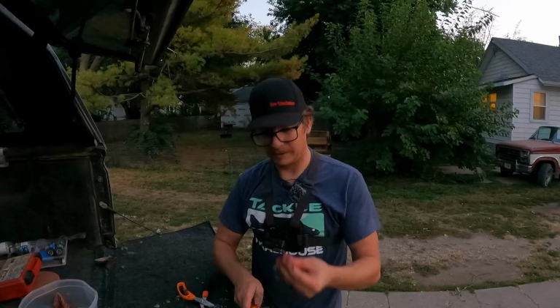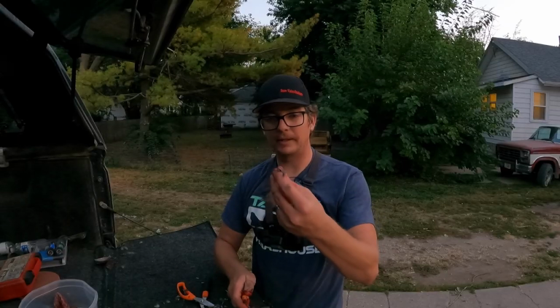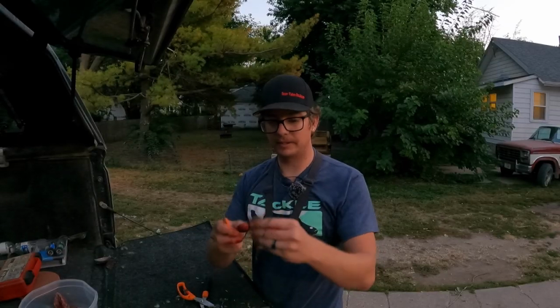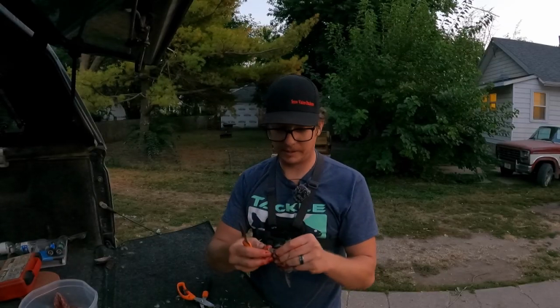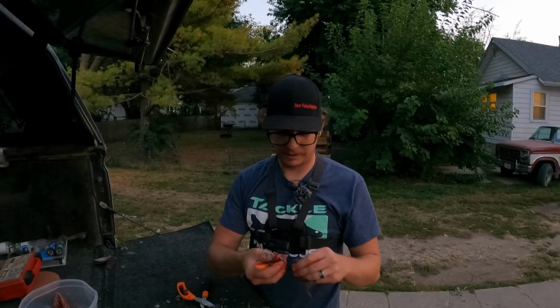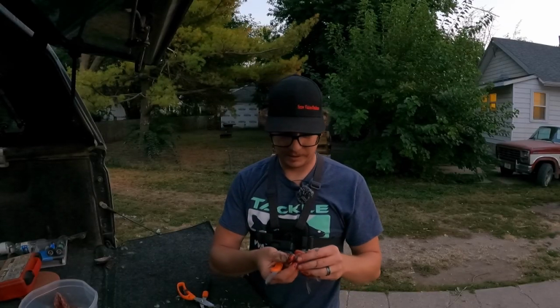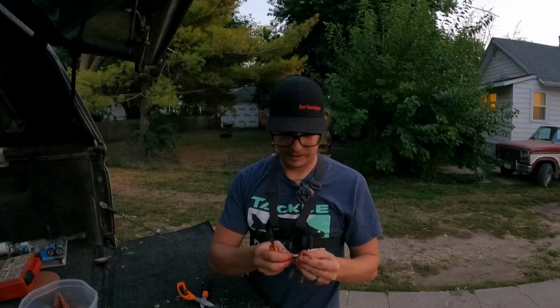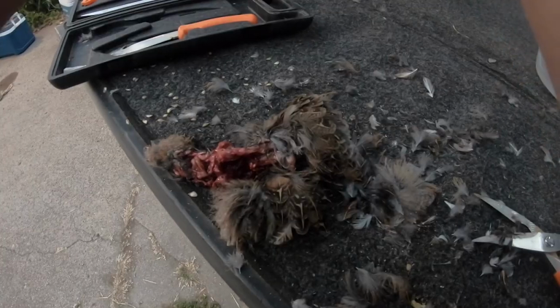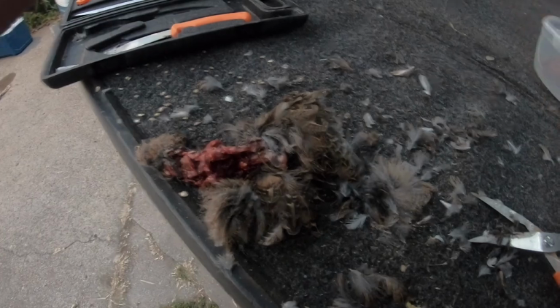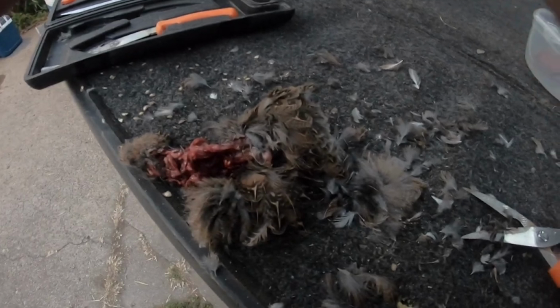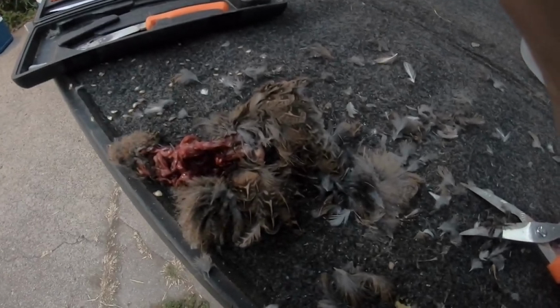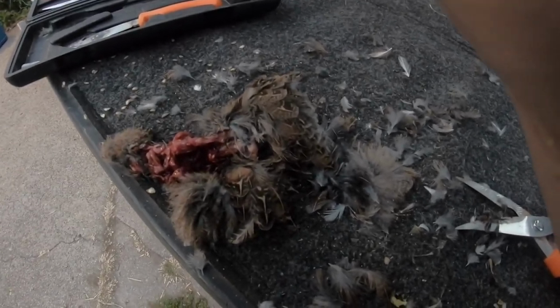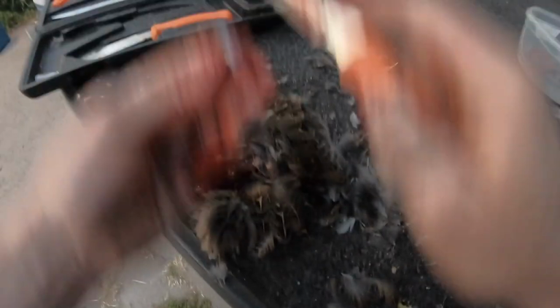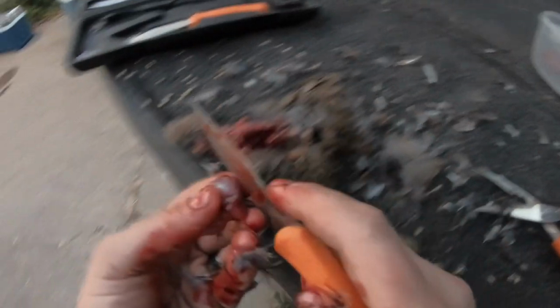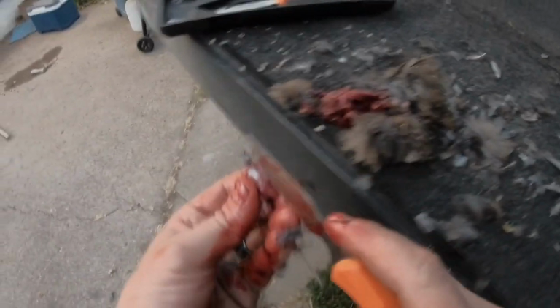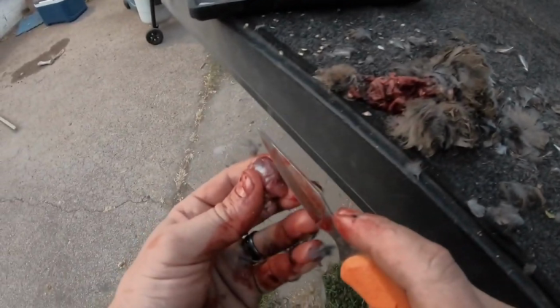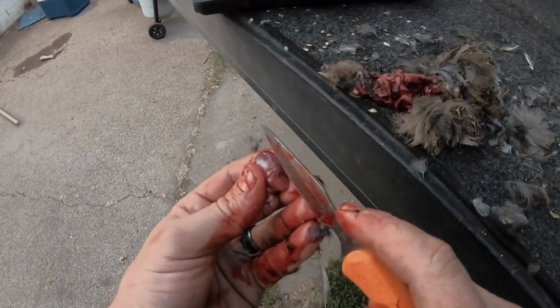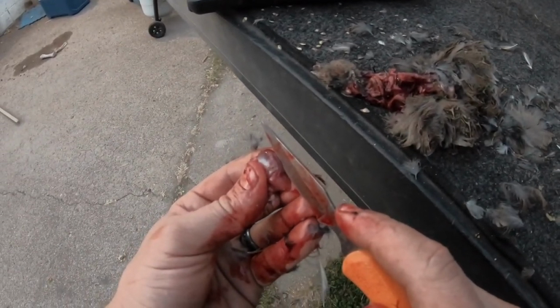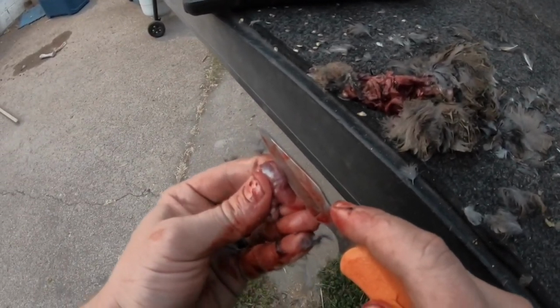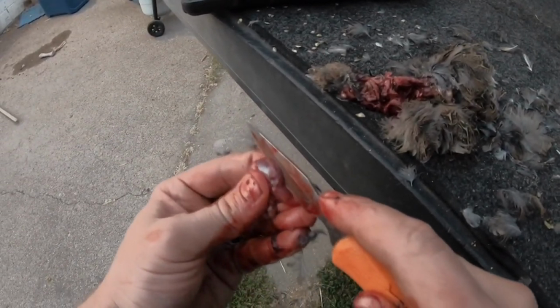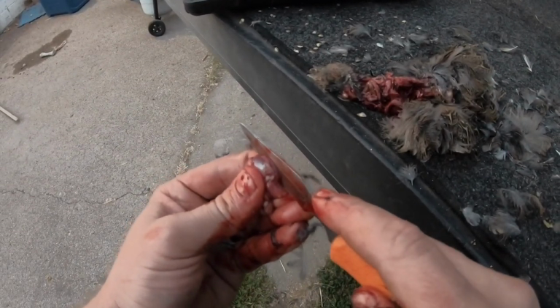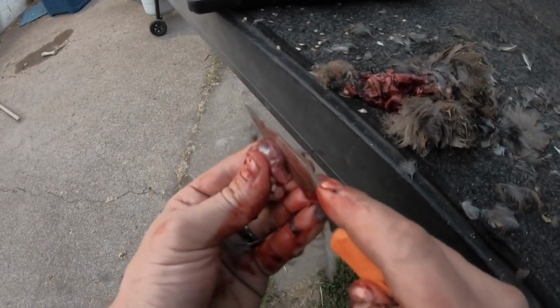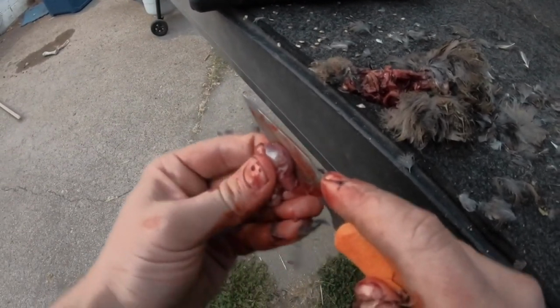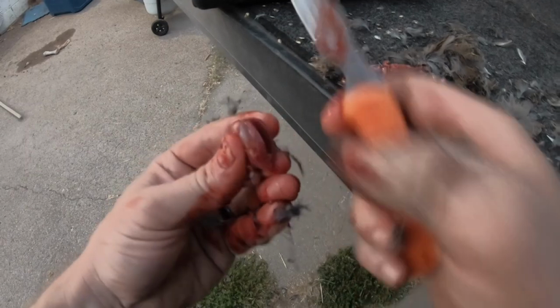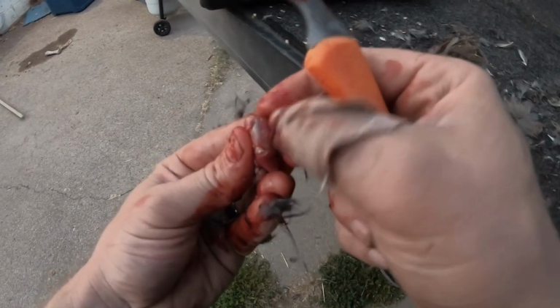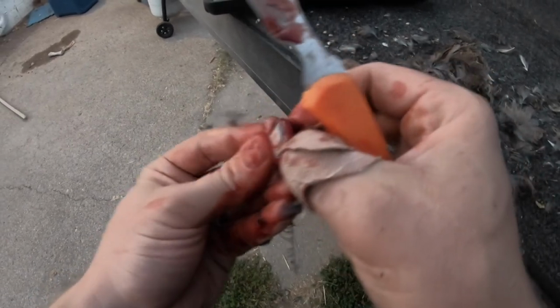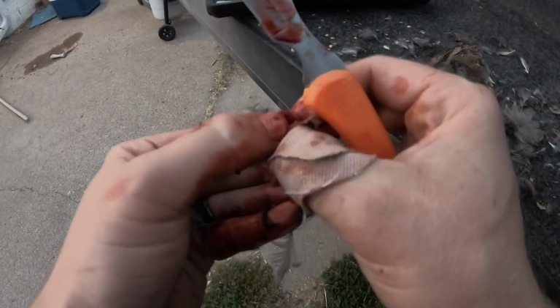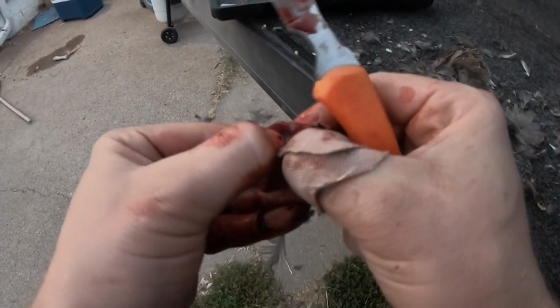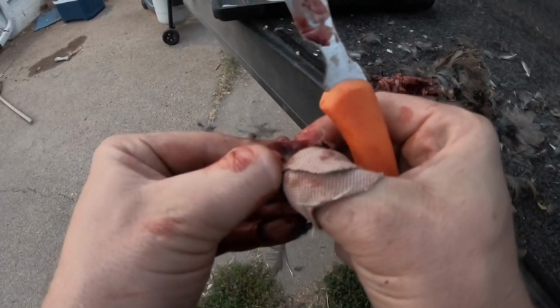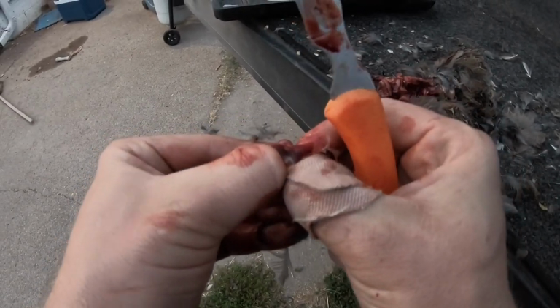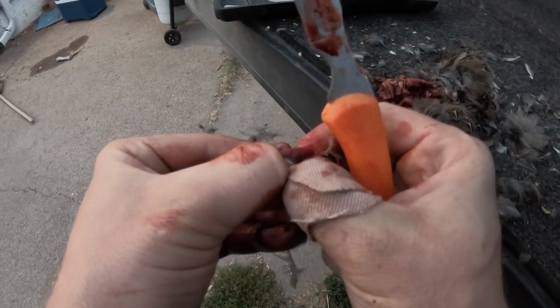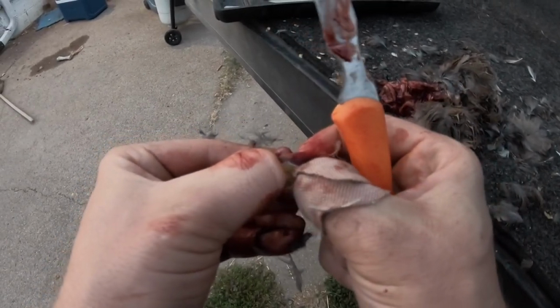You've got your gizzard. Just open it up from one side — let me show you this. Open it up from one side, and hopefully you don't break through the inner lining.